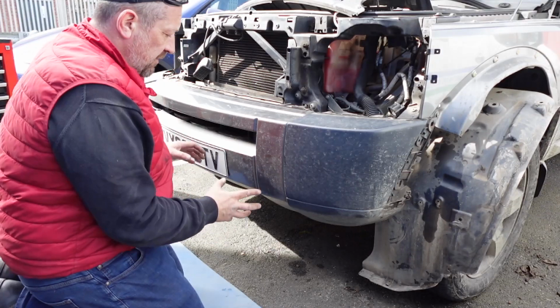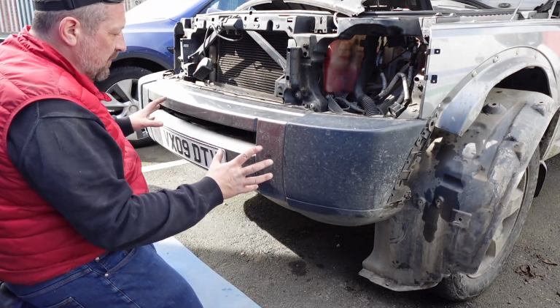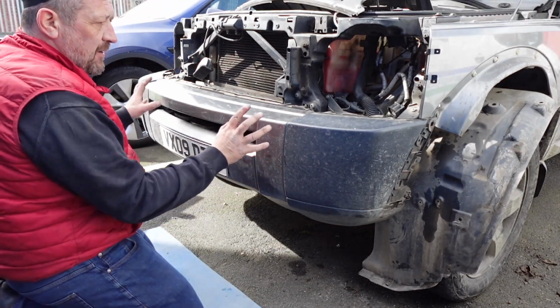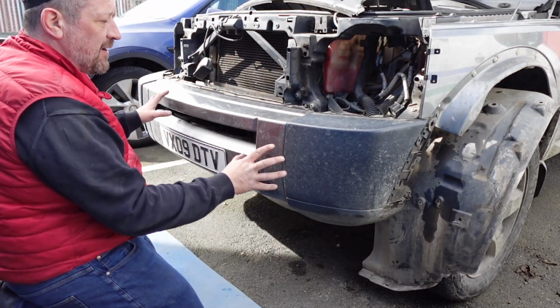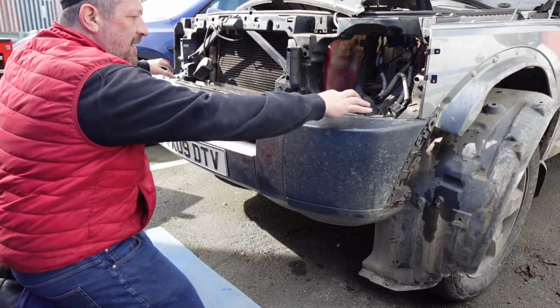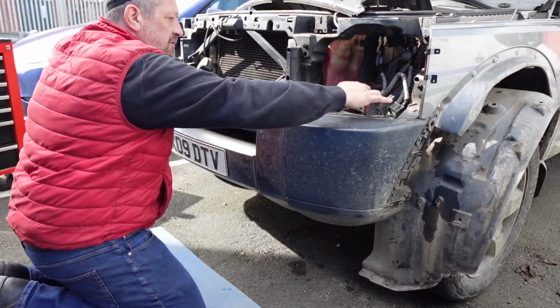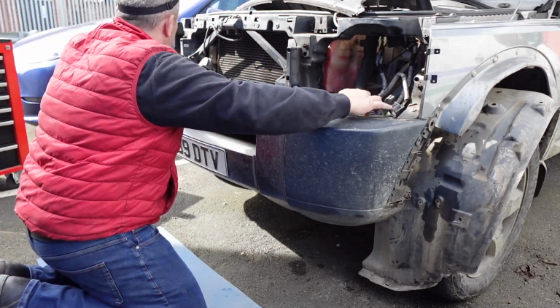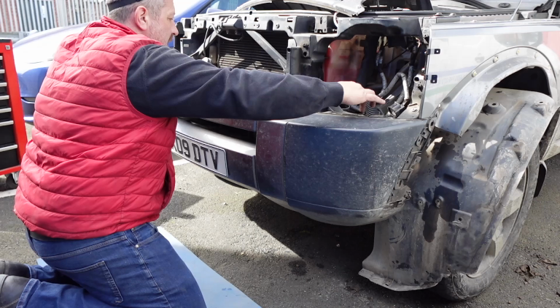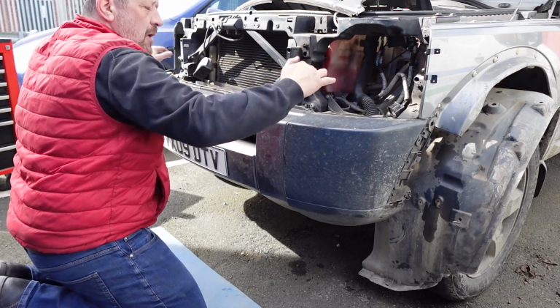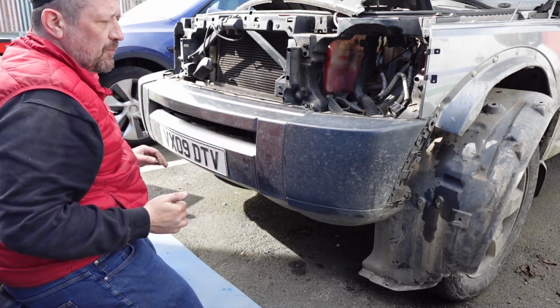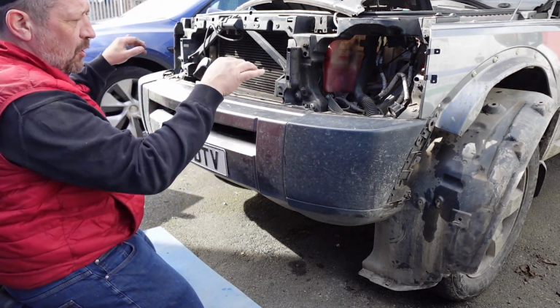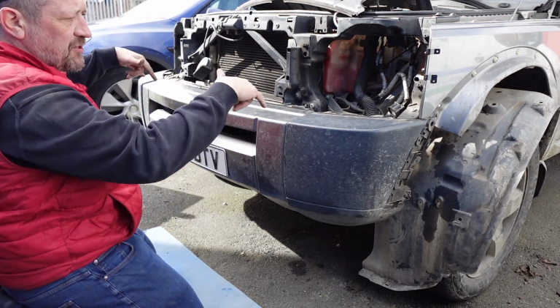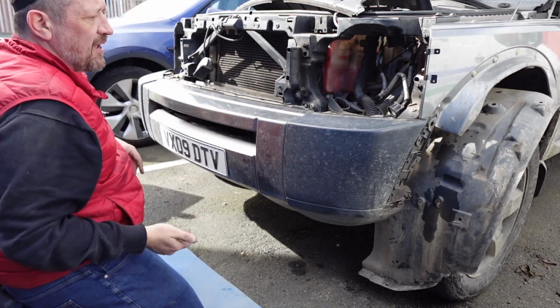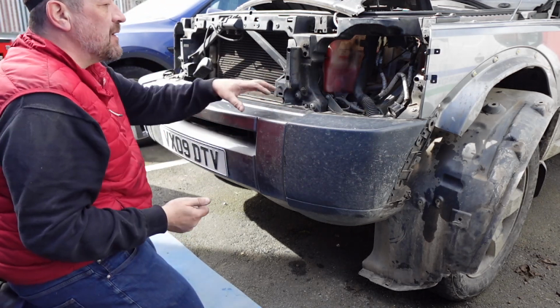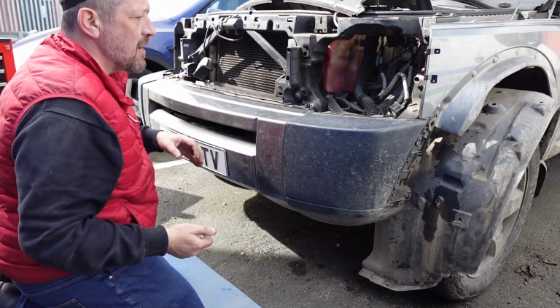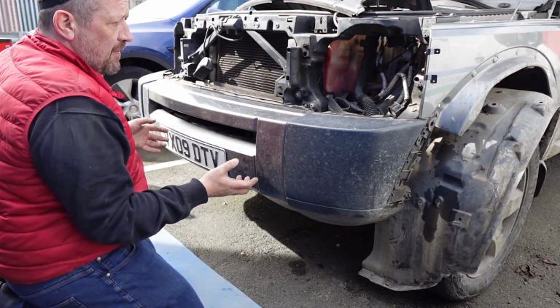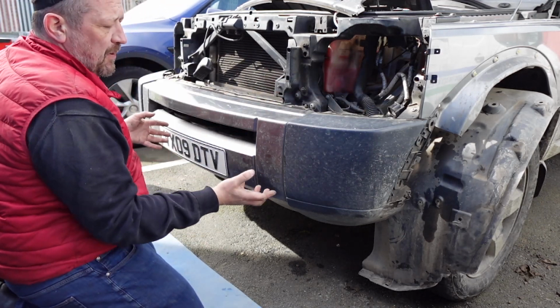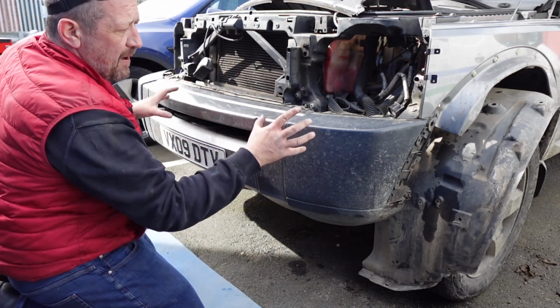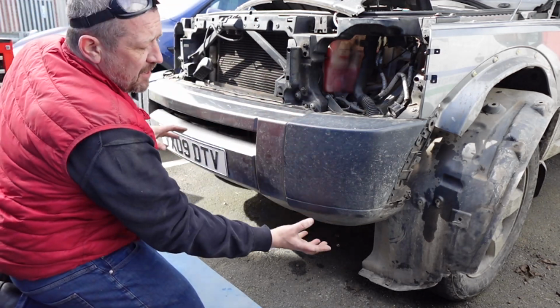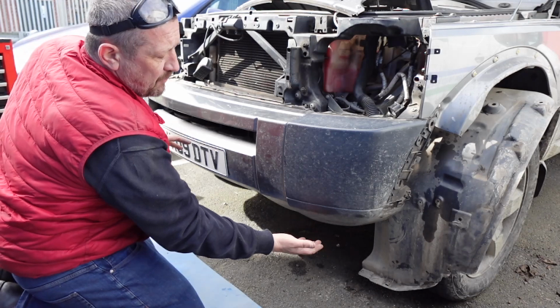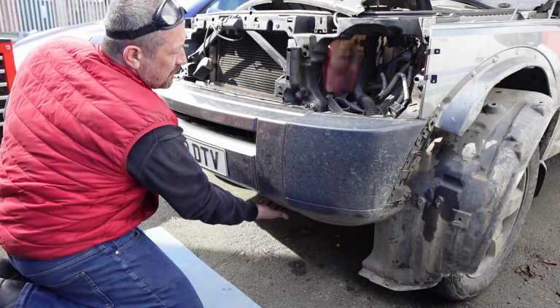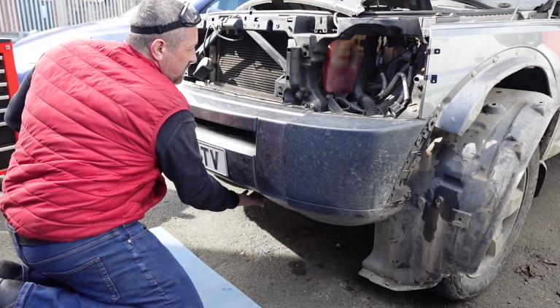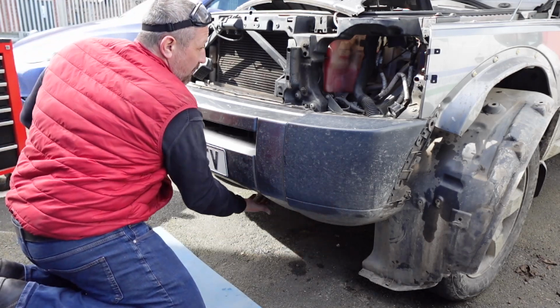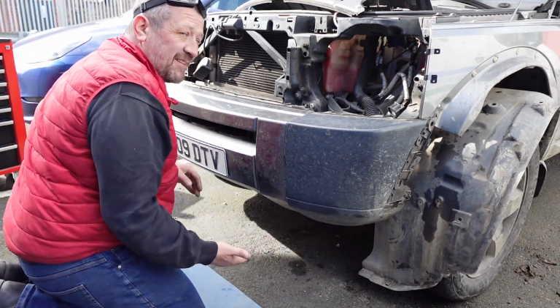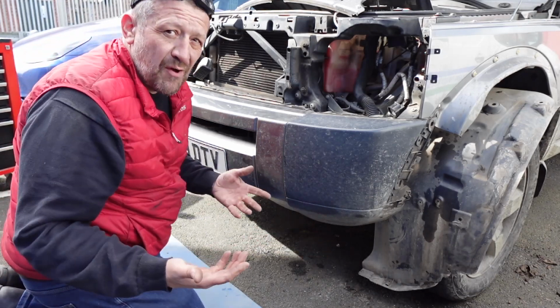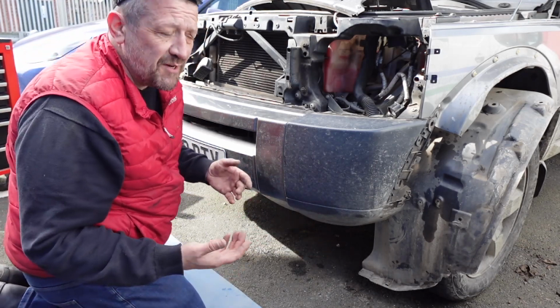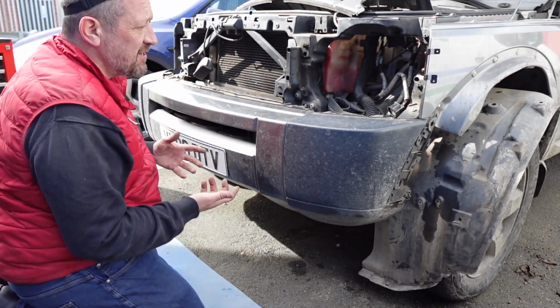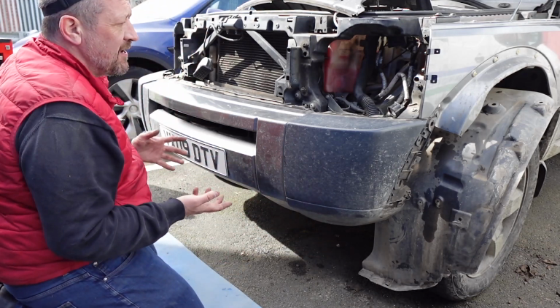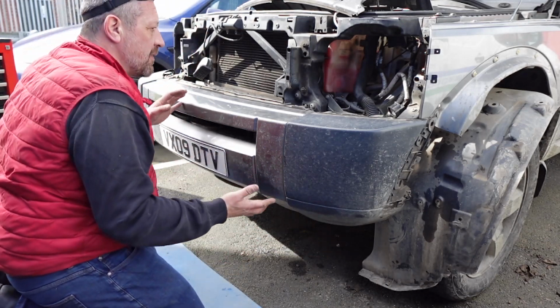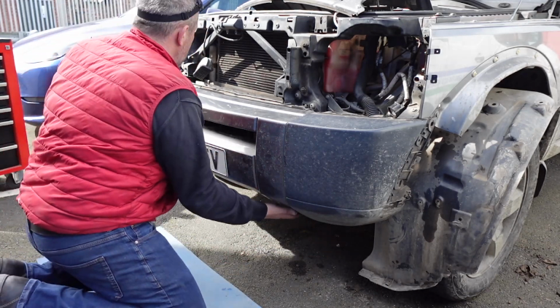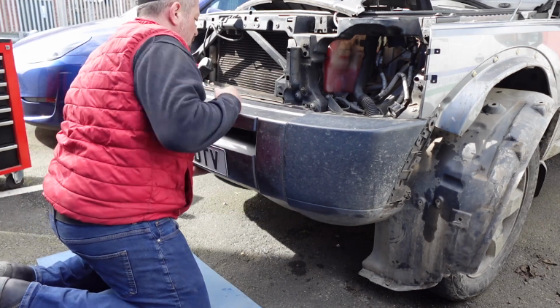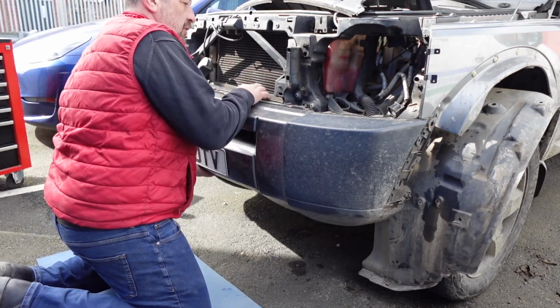I think we're pretty much ready to get the bumper off now. It's clipped in - there were a couple of 8mm bolts at the top that just go into that plastic frame at the crash bar mount, and then we've got some bolts underneath here, one of which I had to grind off unfortunately because it had seized, but I think we should be good.